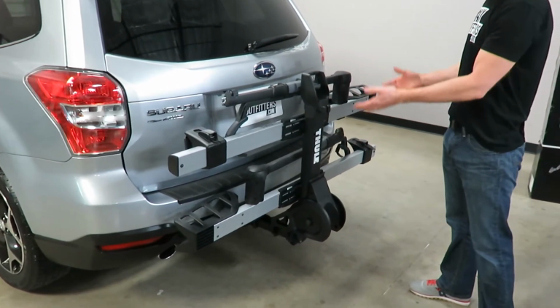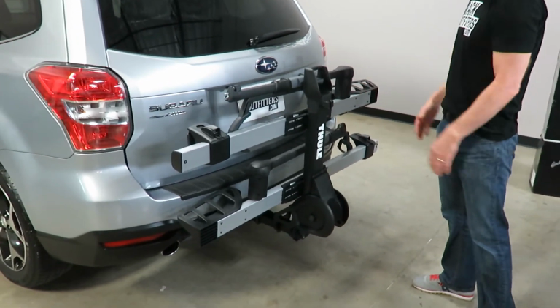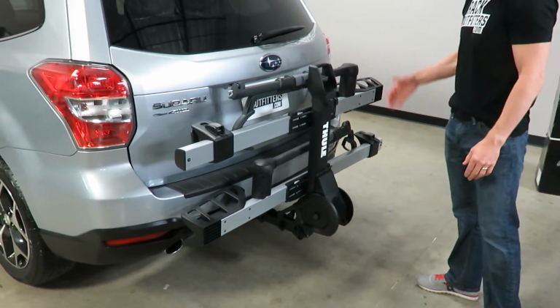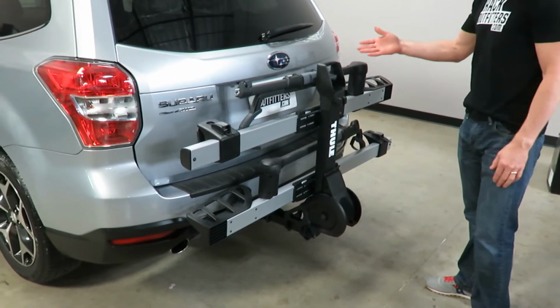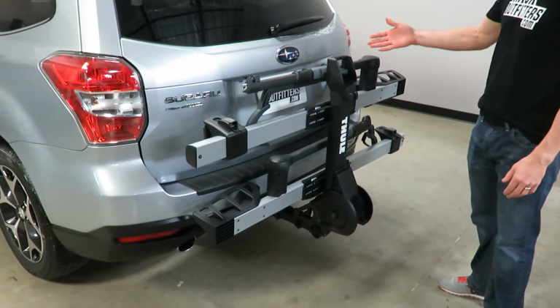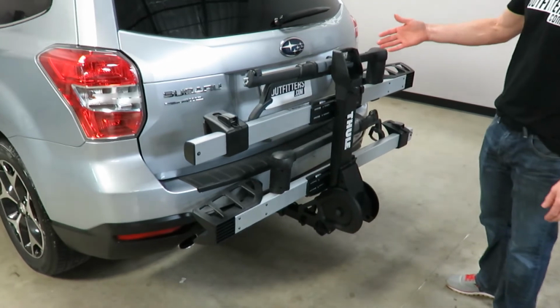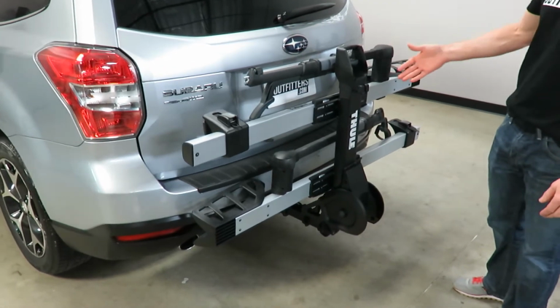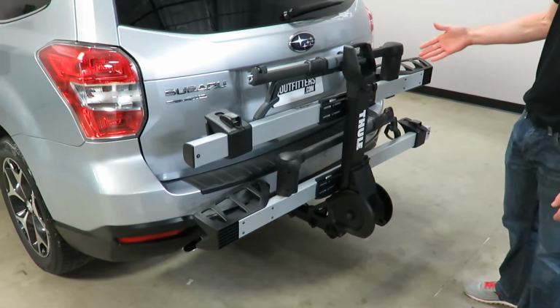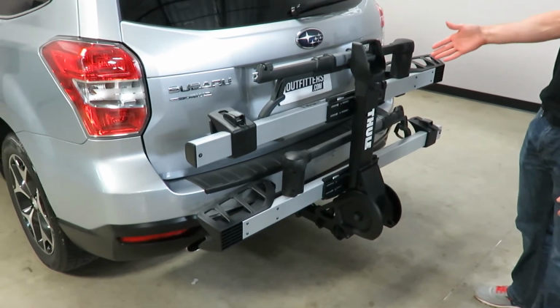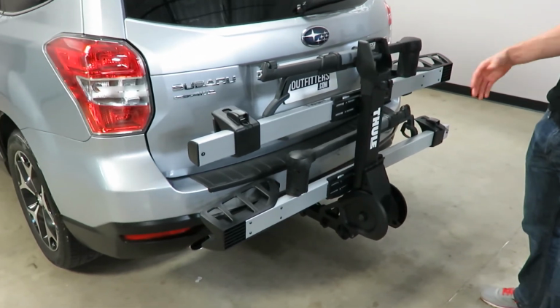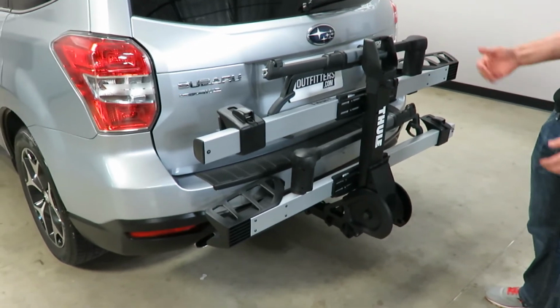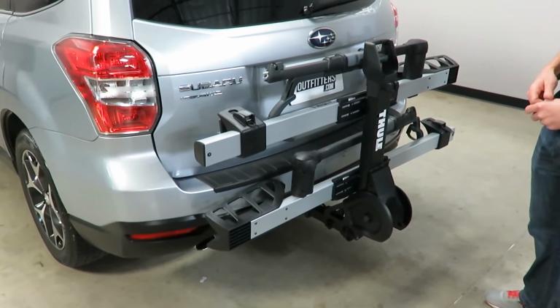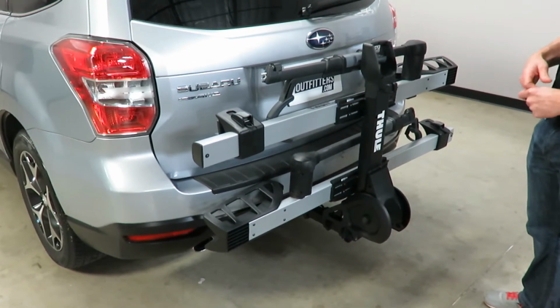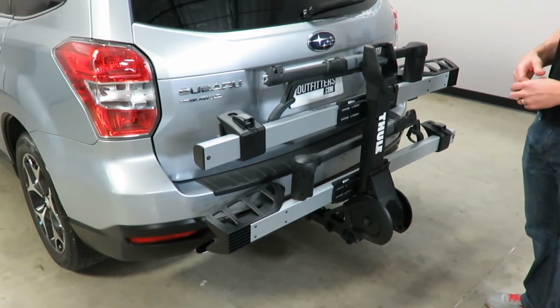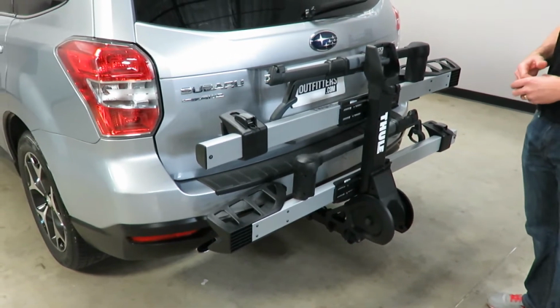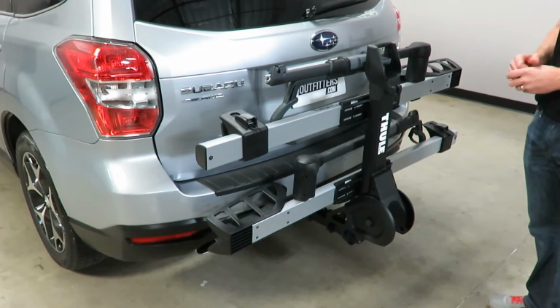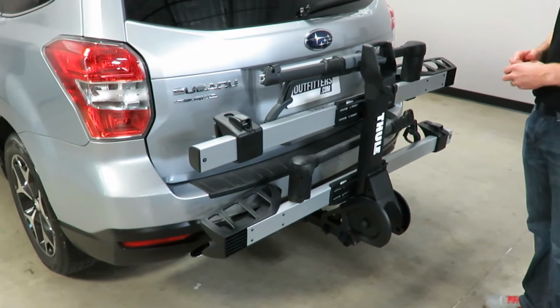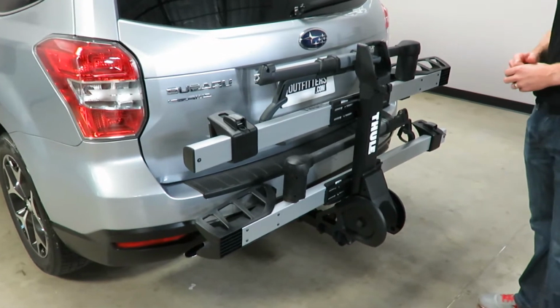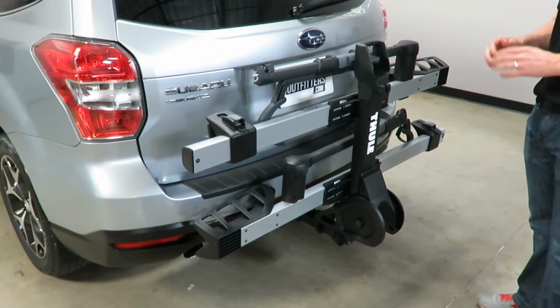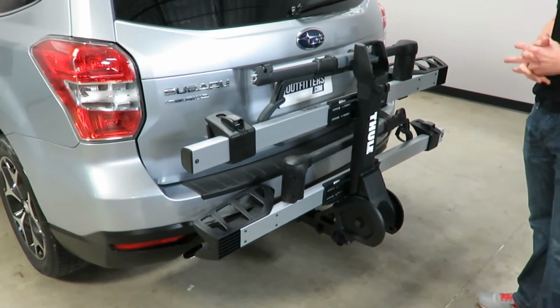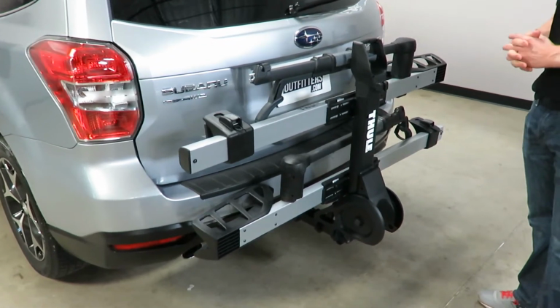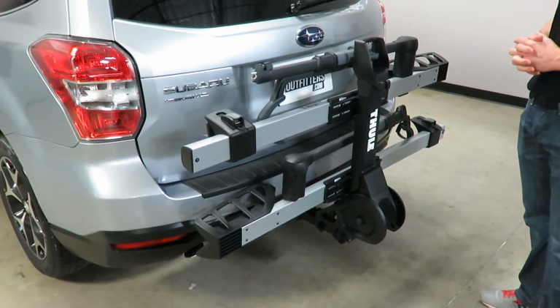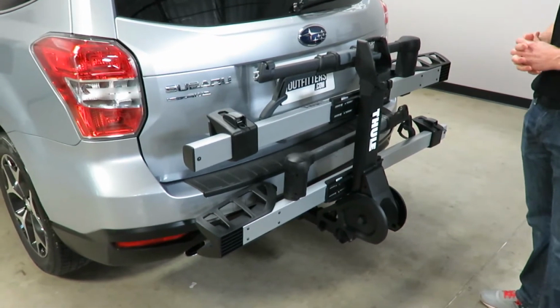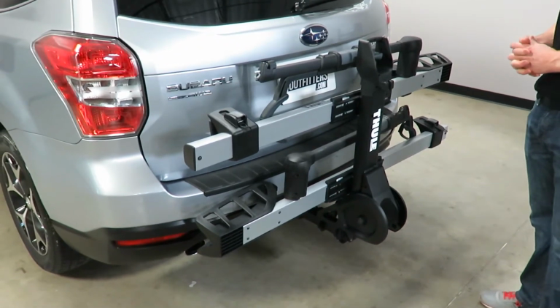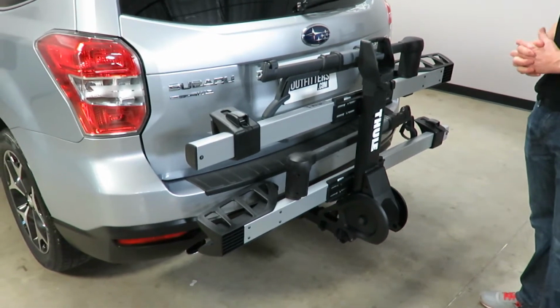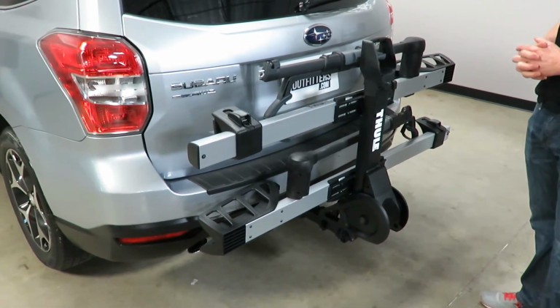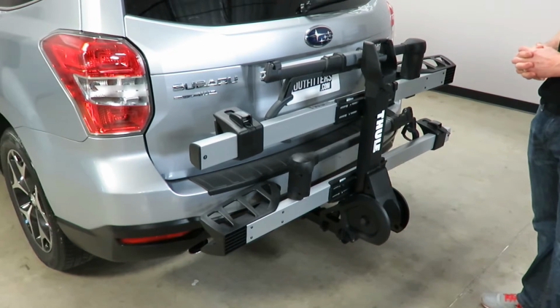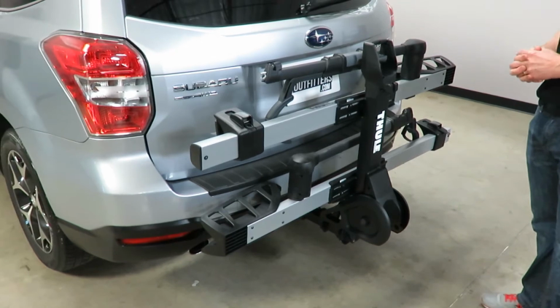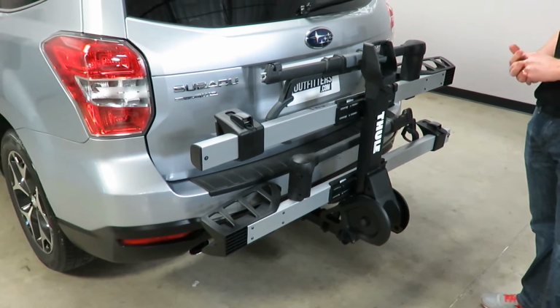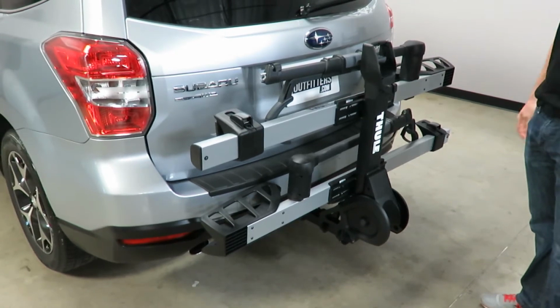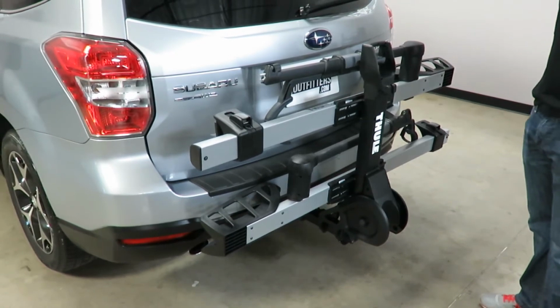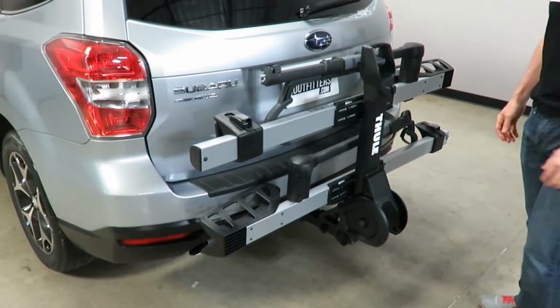It has a real good fit on this particular vehicle that has a 2-inch receiver hitch. They also make a model available for an inch-and-a-quarter receiver hitch; however, that would be a 2-bike only version — it does not have the capability of accepting the 2-bike add-on.